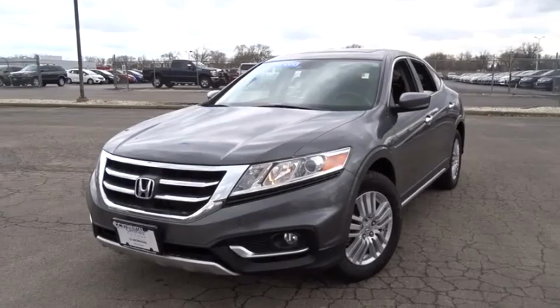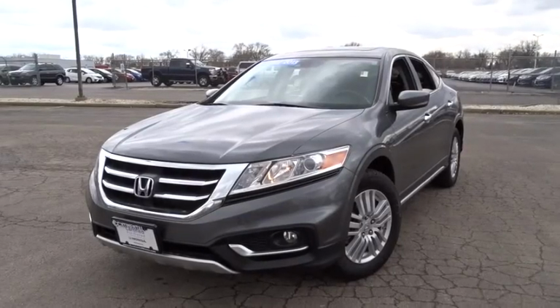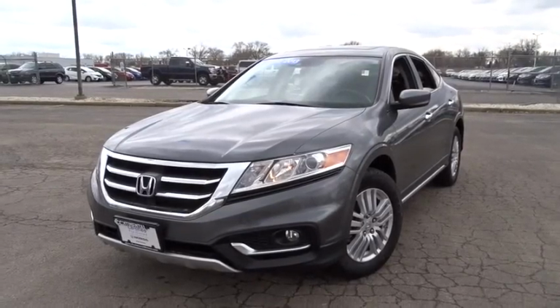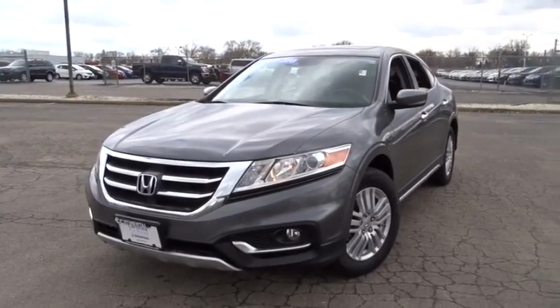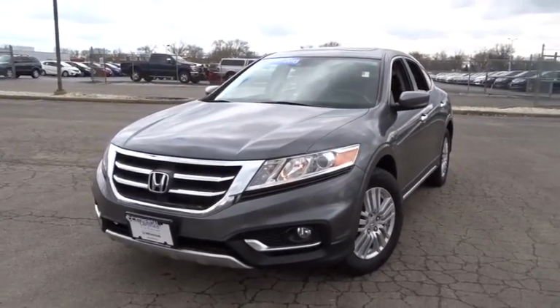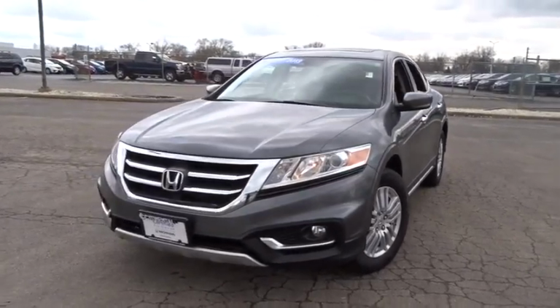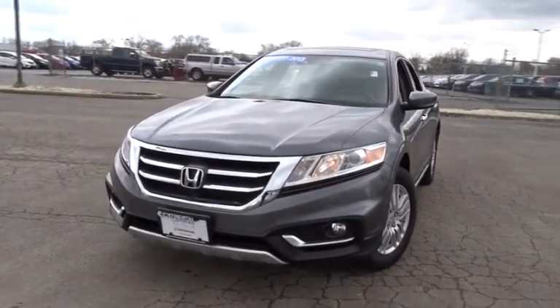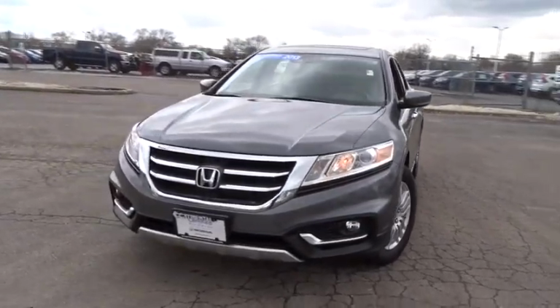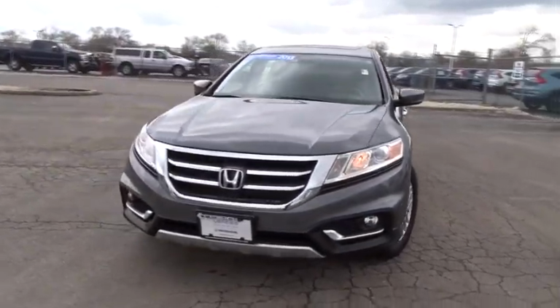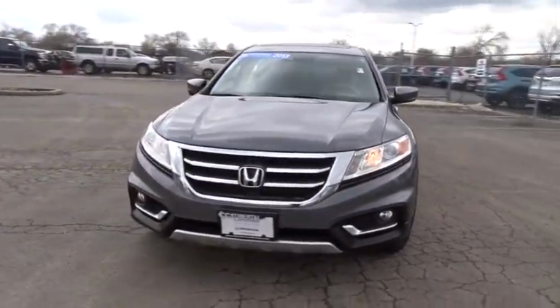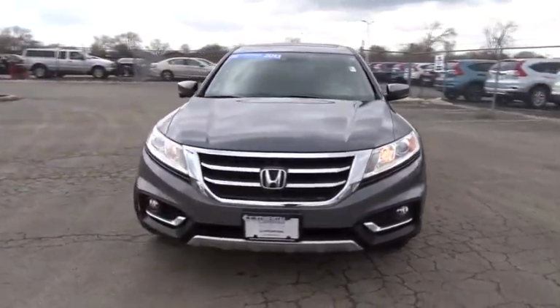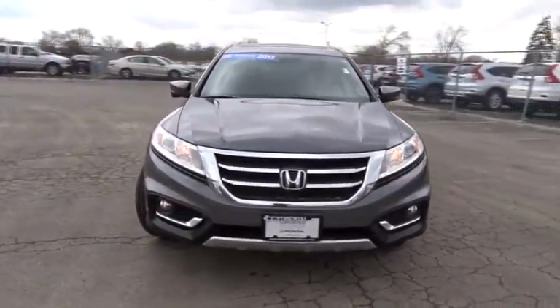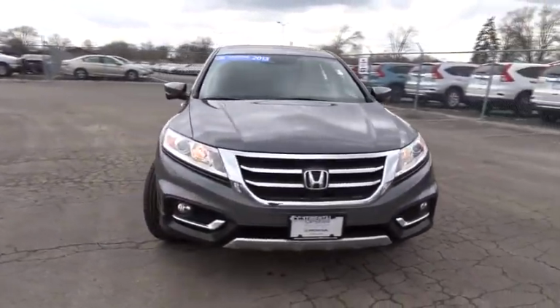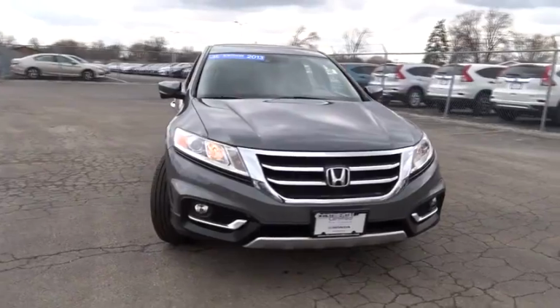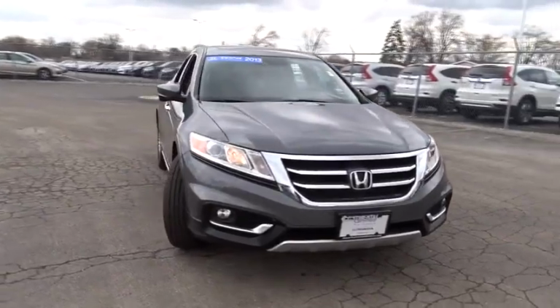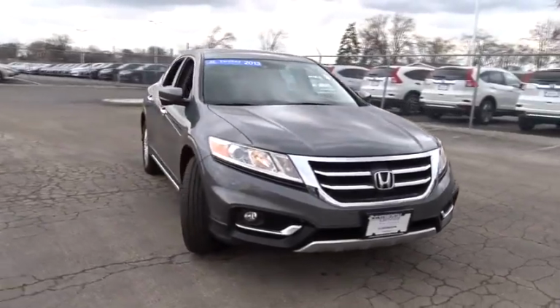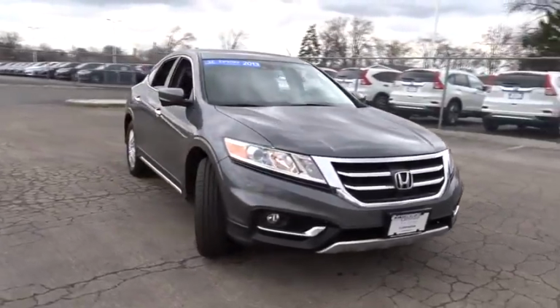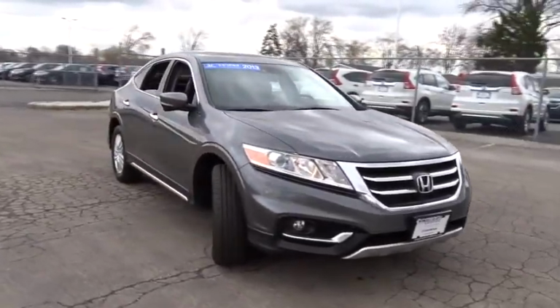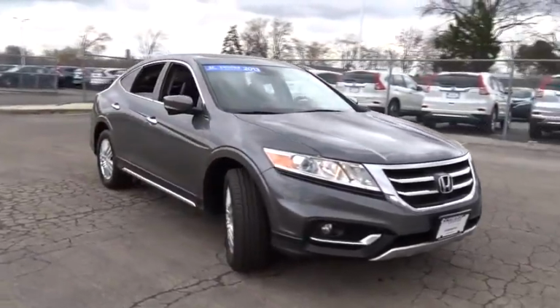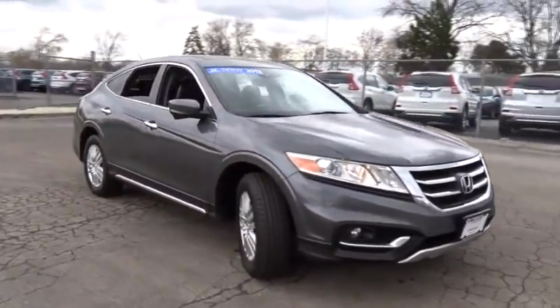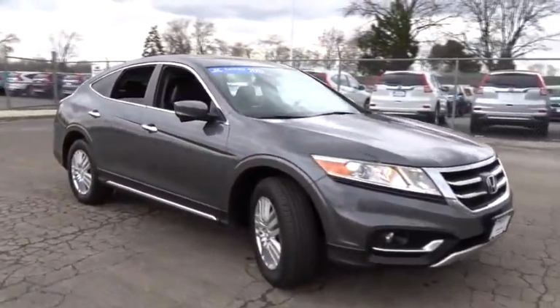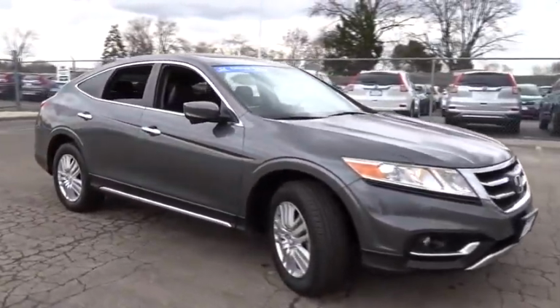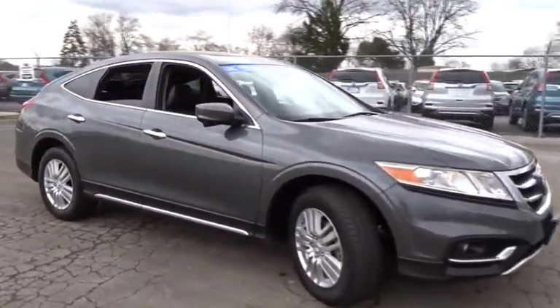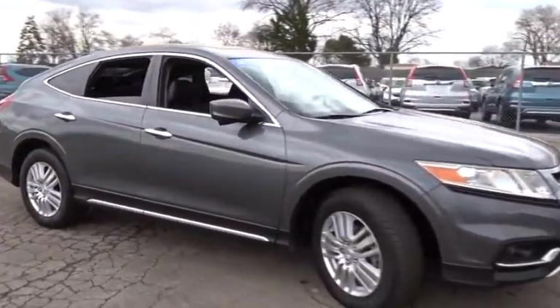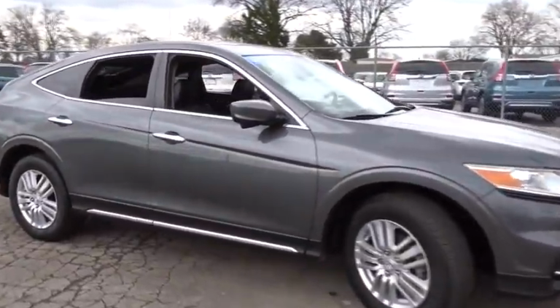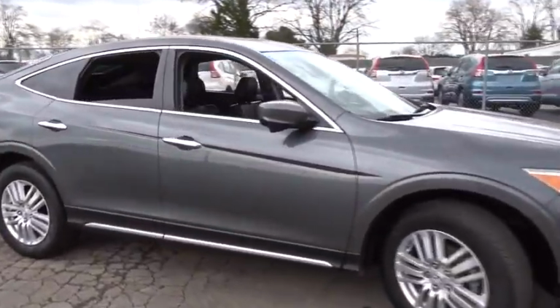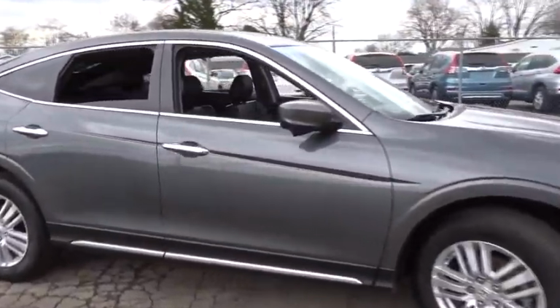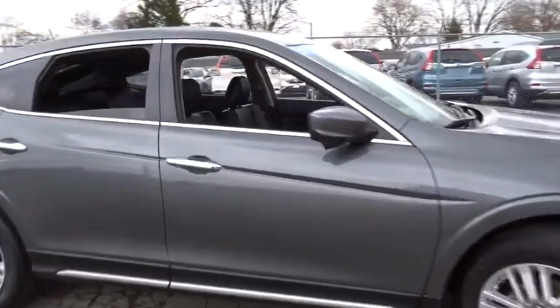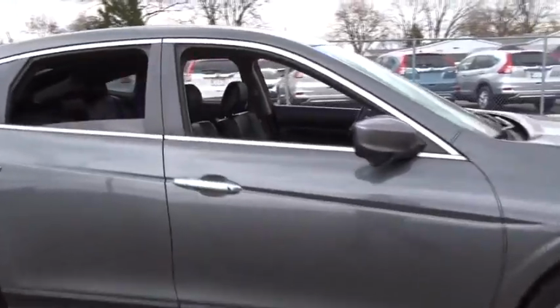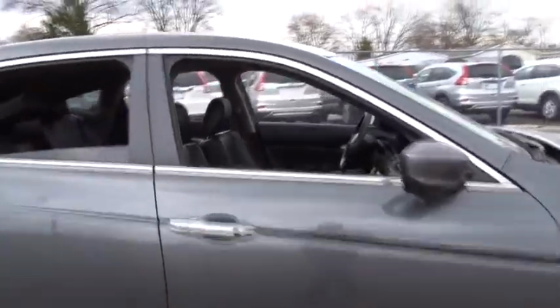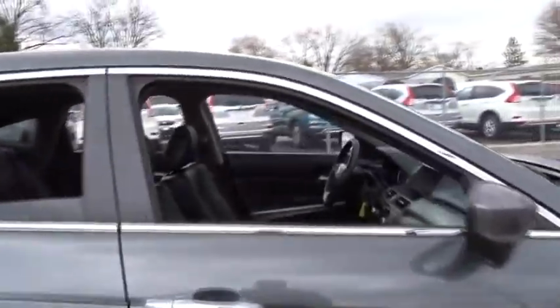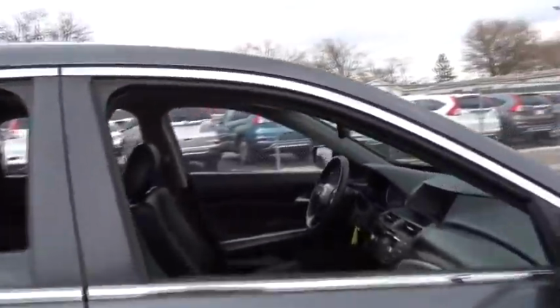The 2013 Accord Crosstour. Versatility — is it a sports car, or pack it full of gear and it becomes an SUV? Accord Crosstour. This vehicle has less than 35,000 miles.